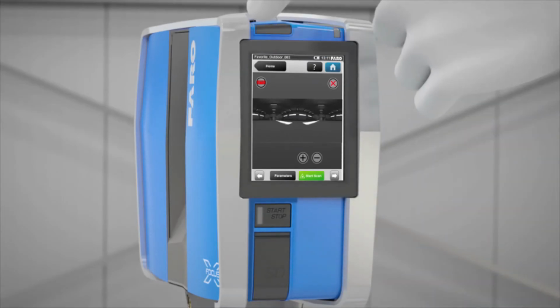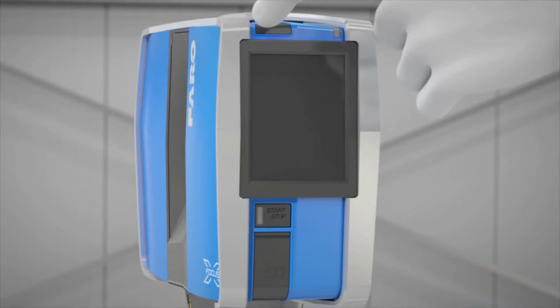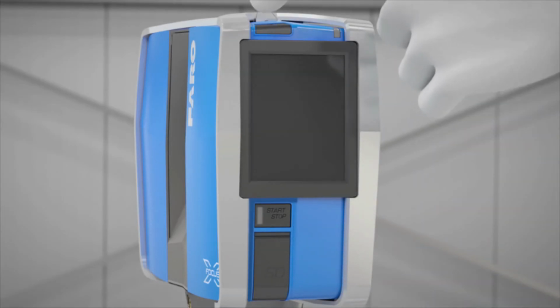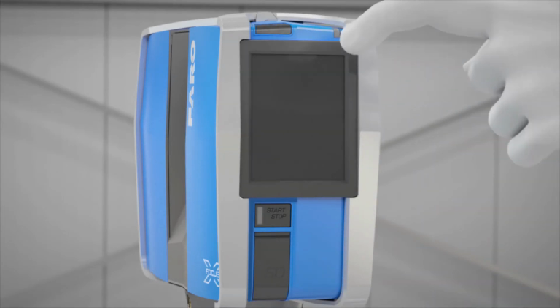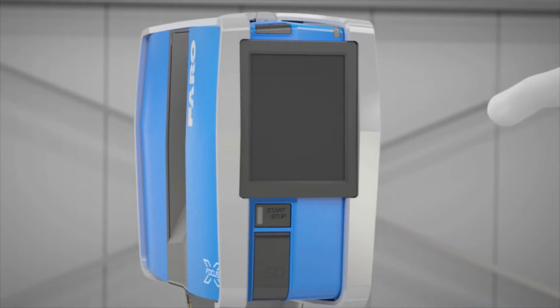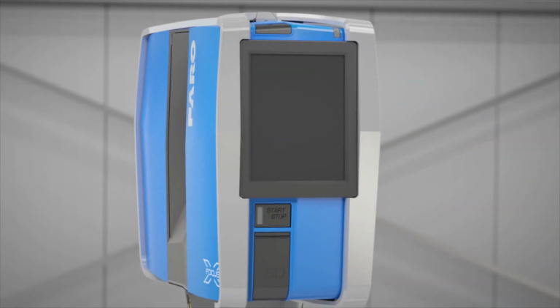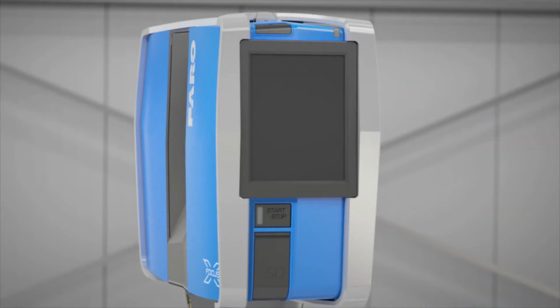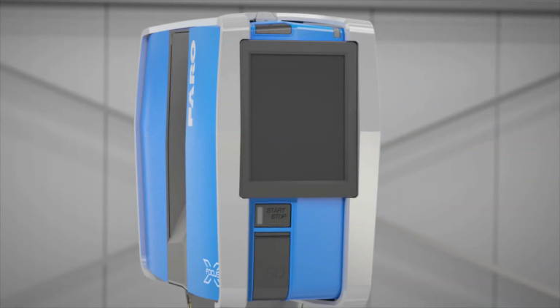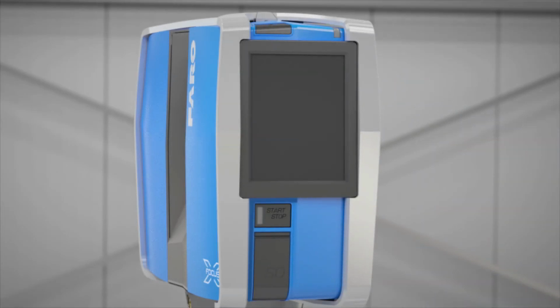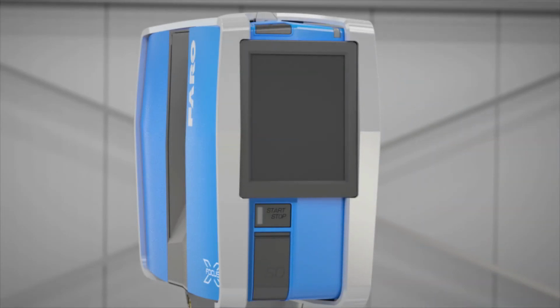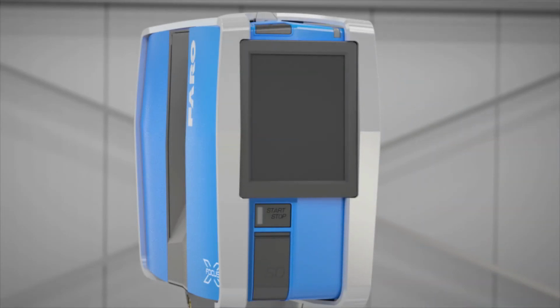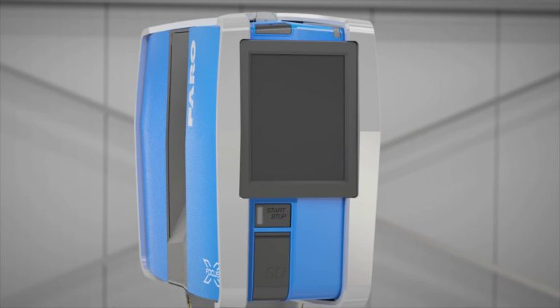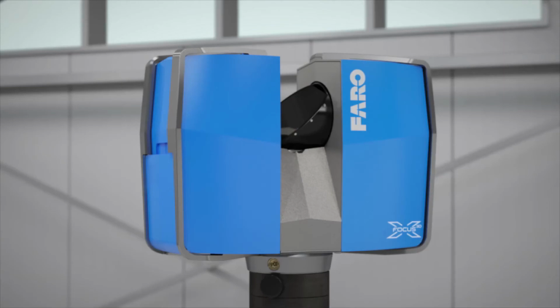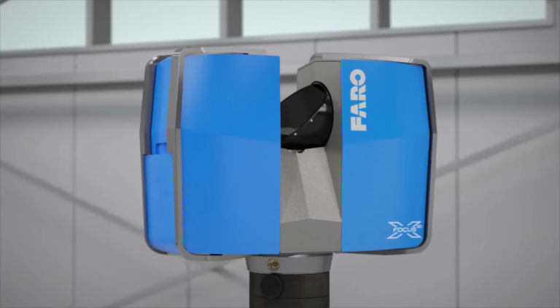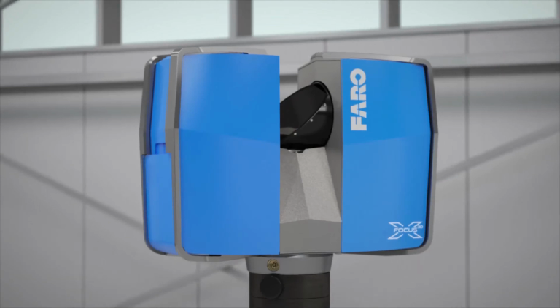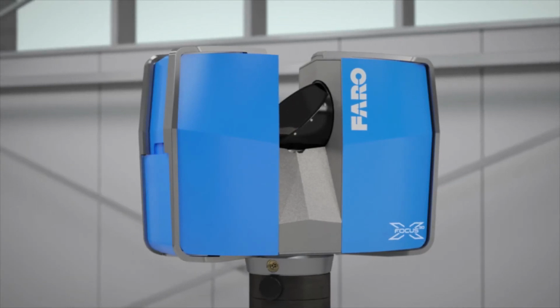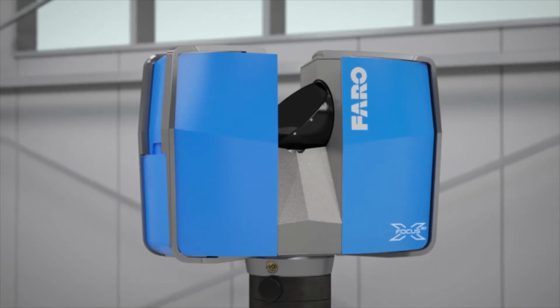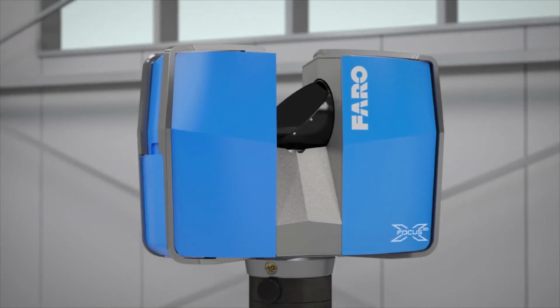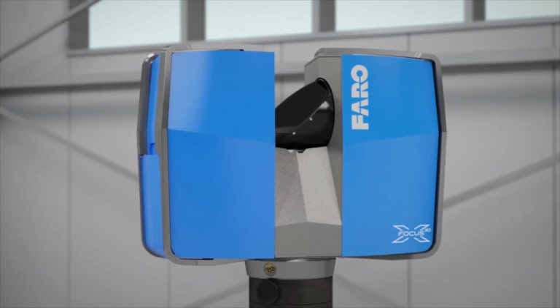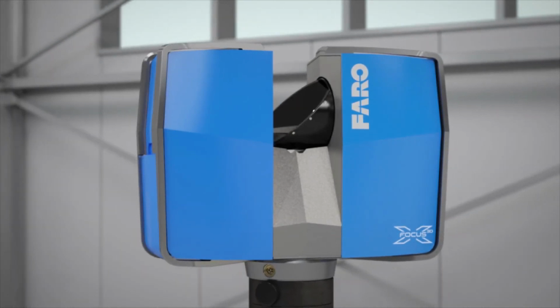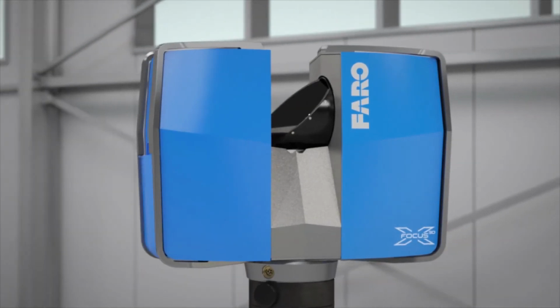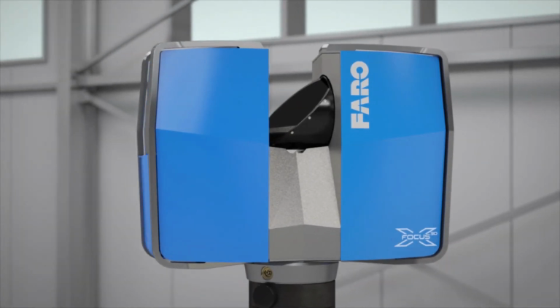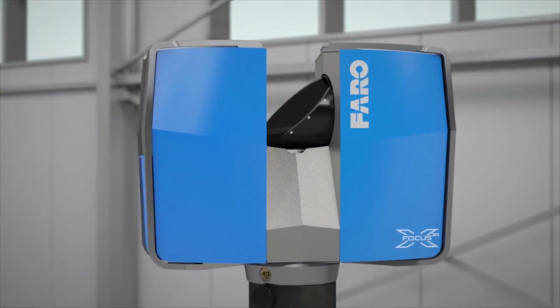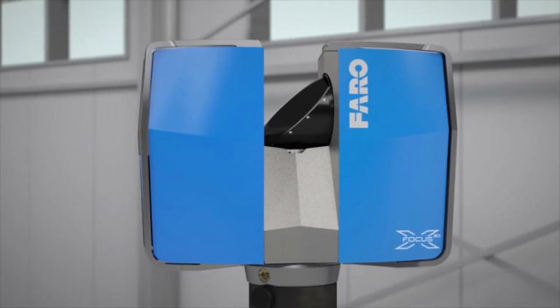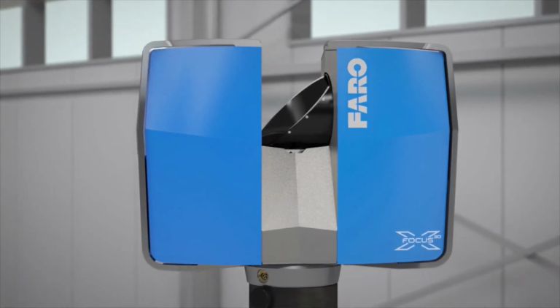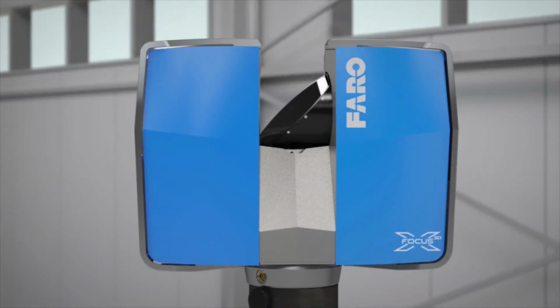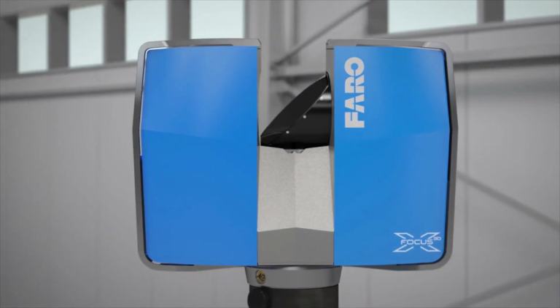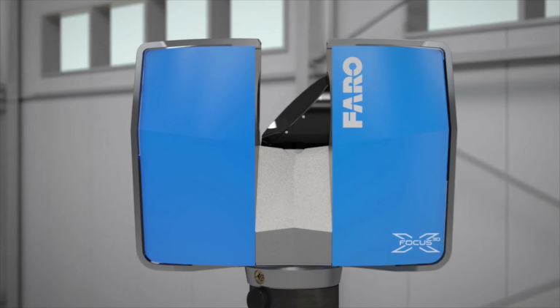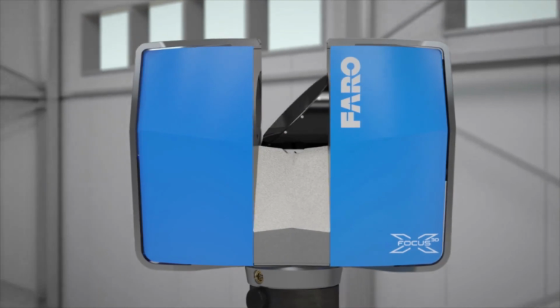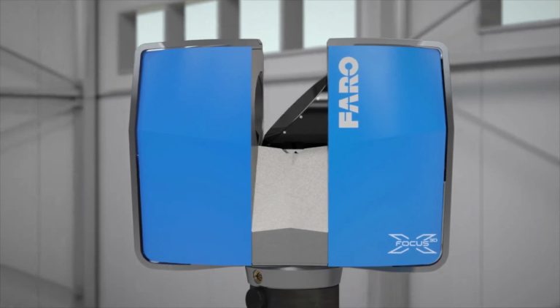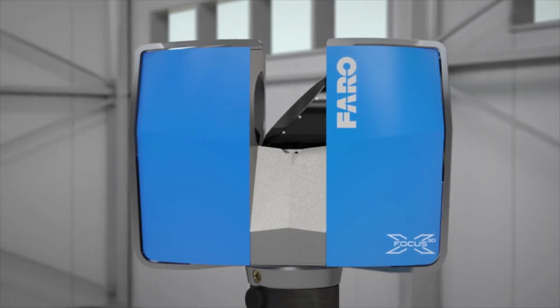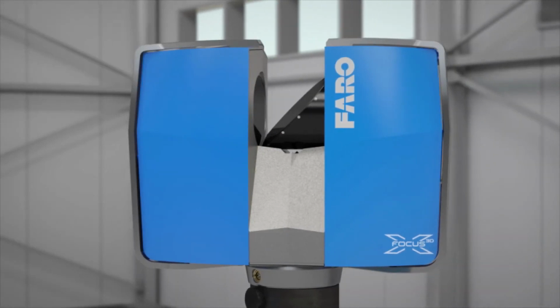You can switch off the laser scanner once the scan process is complete. To do this, press the black button located above the display. And that's it — that's how easy it is to take measurements with the new Faro Laser Scanner Focus 3D.